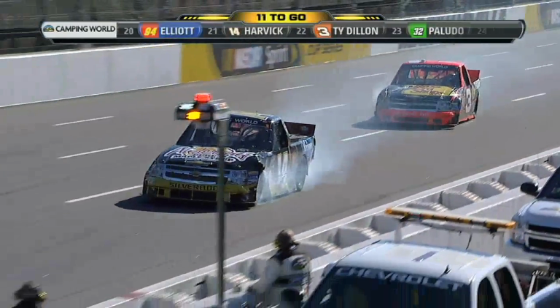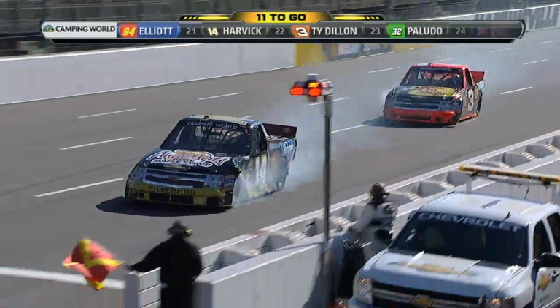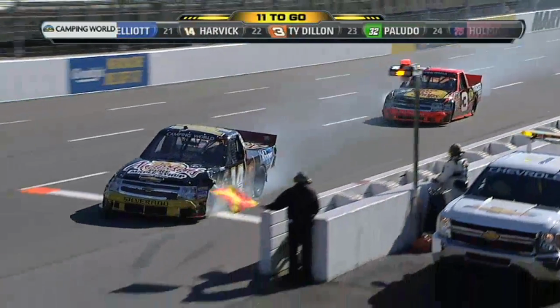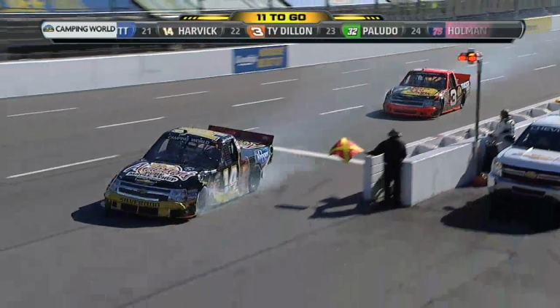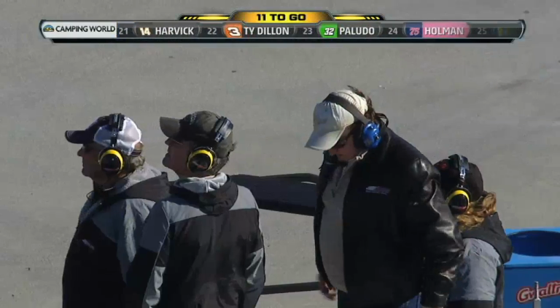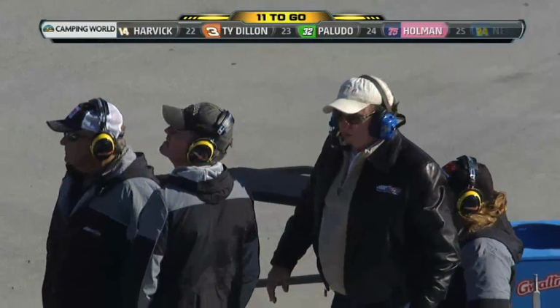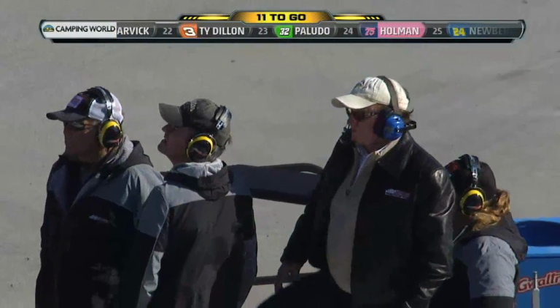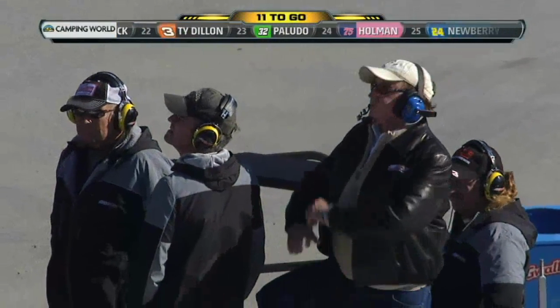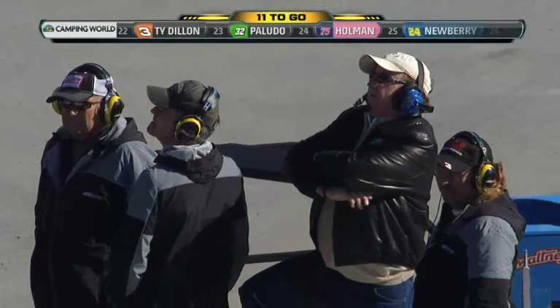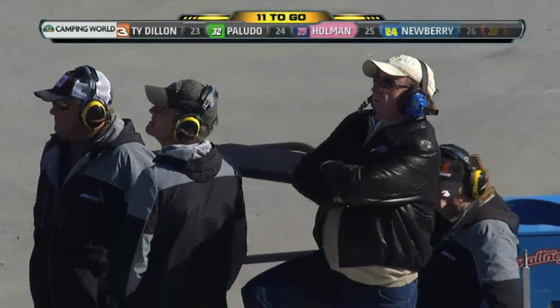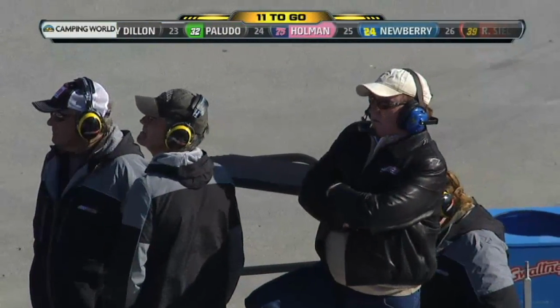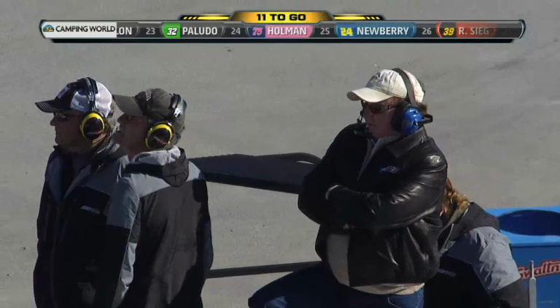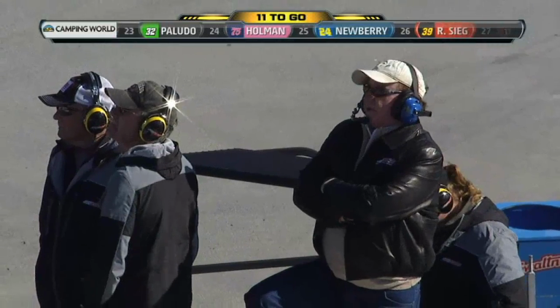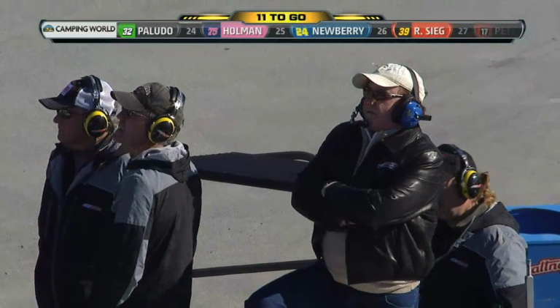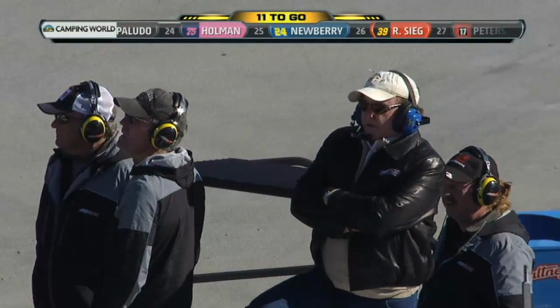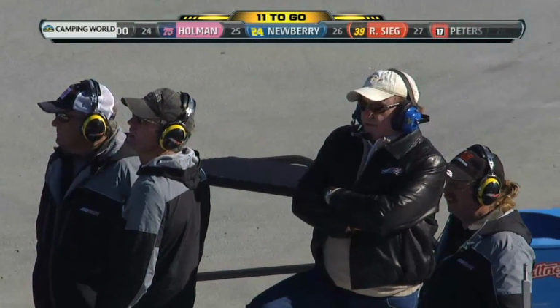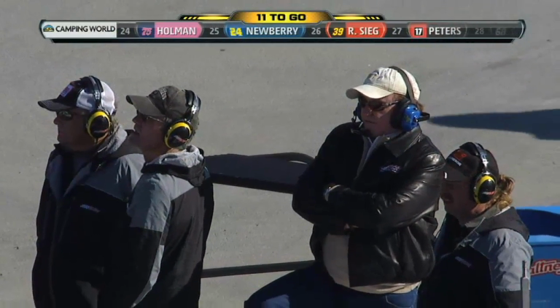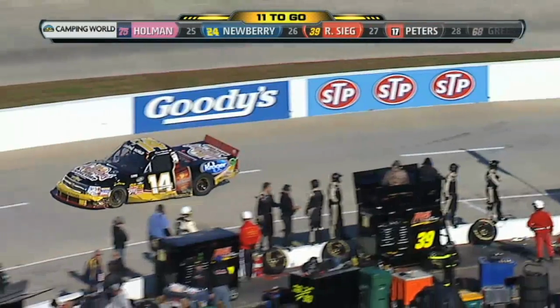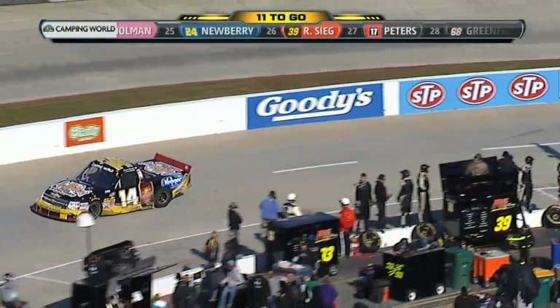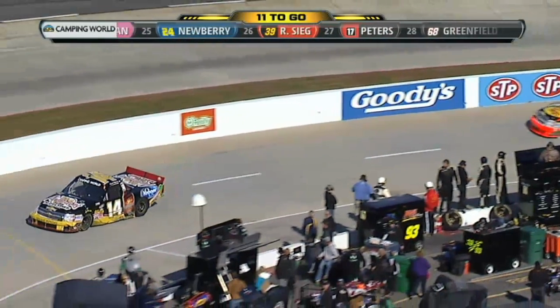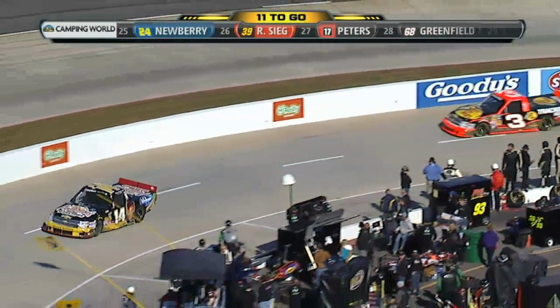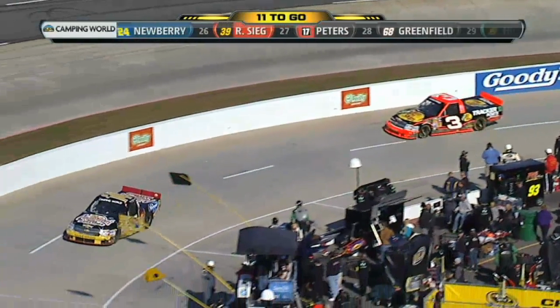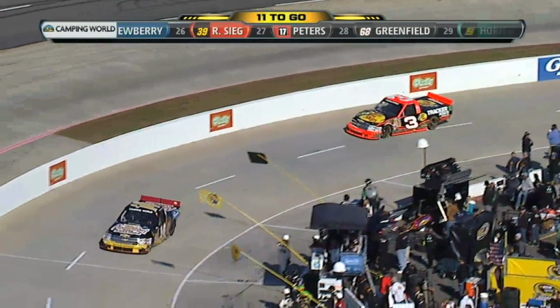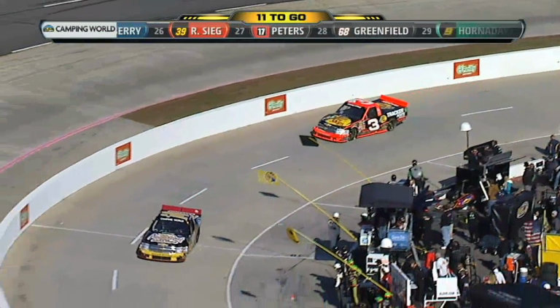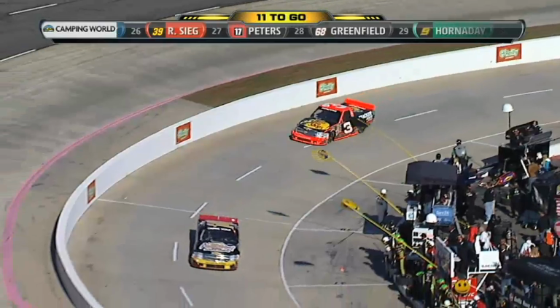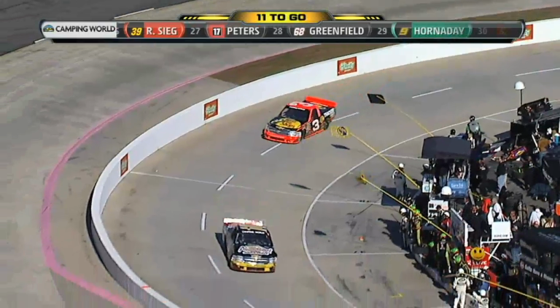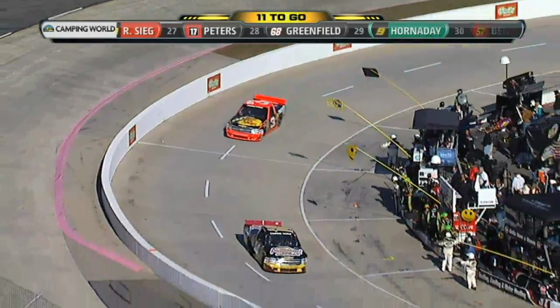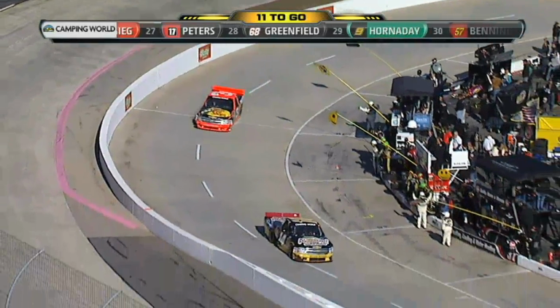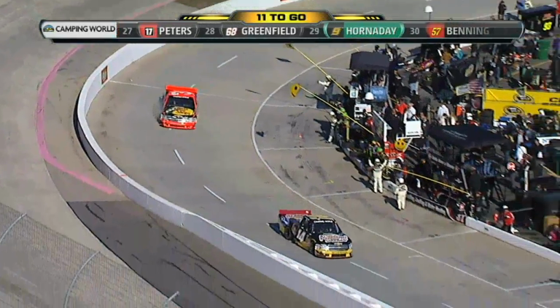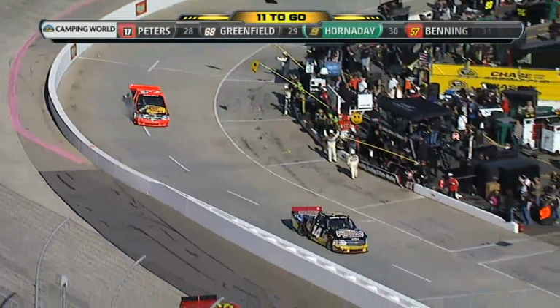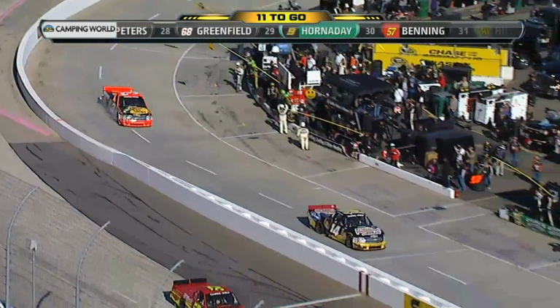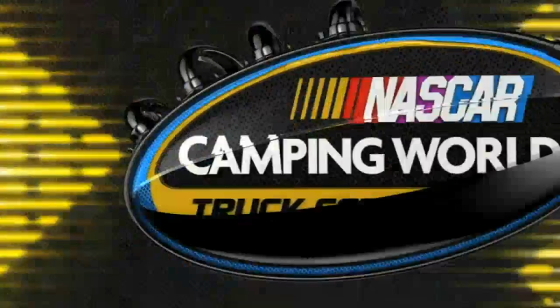Pop Pop said it's all take, no give. There's Richard Childress. And you could just tell by the way Ty Dillon was charging the corner that it was gonna be all take — he was gonna try to use up Kevin to get that spot.